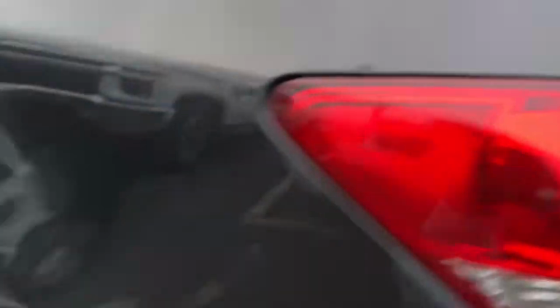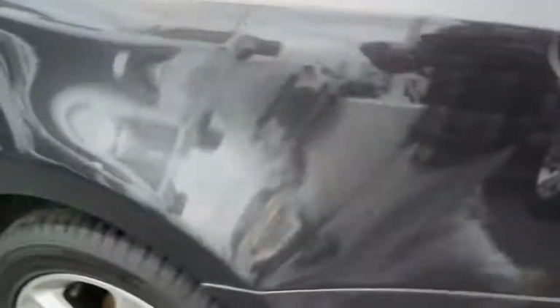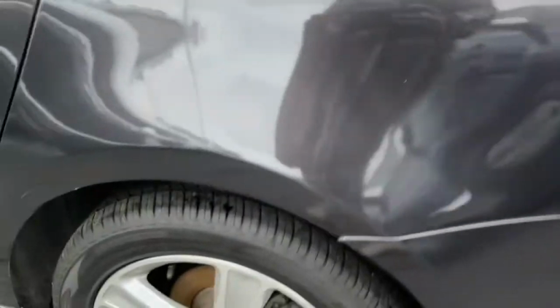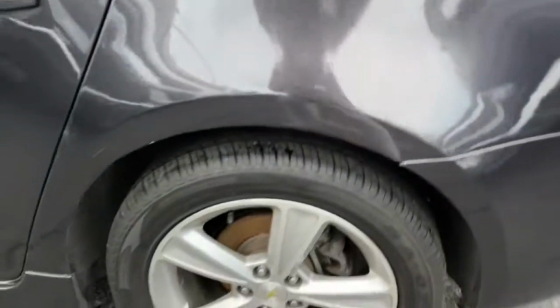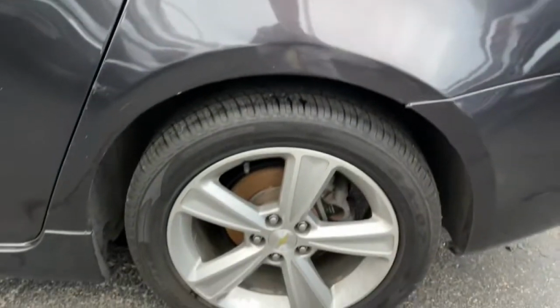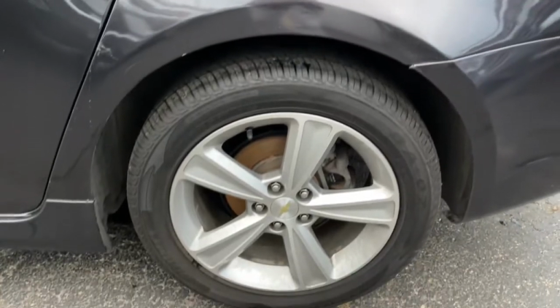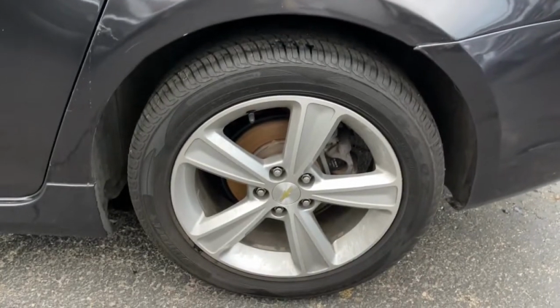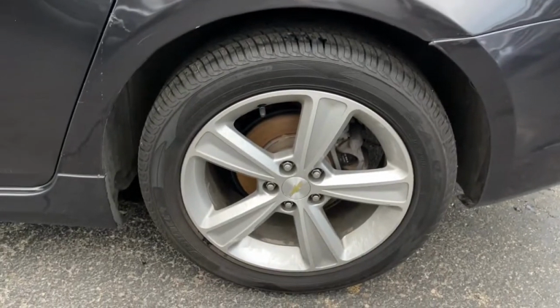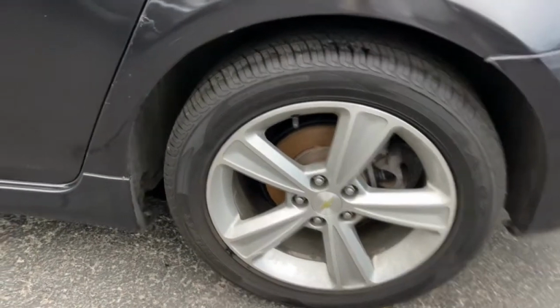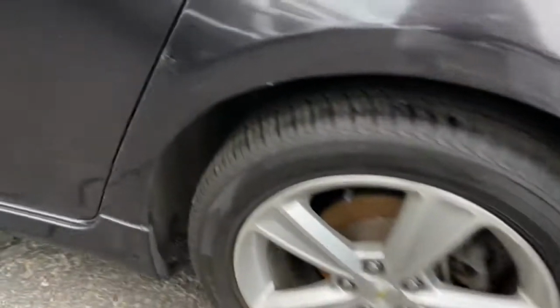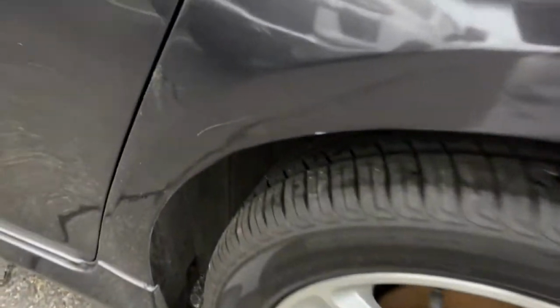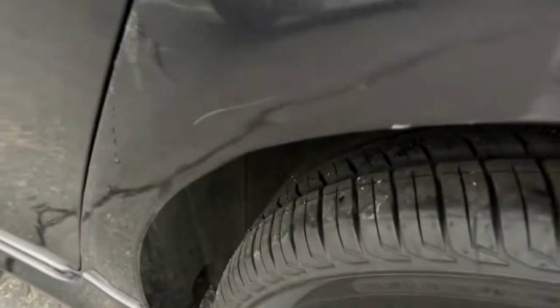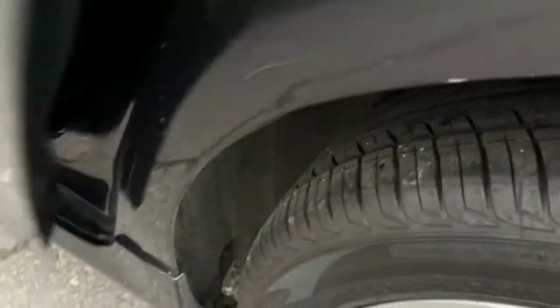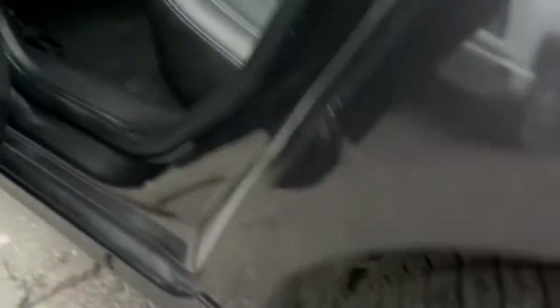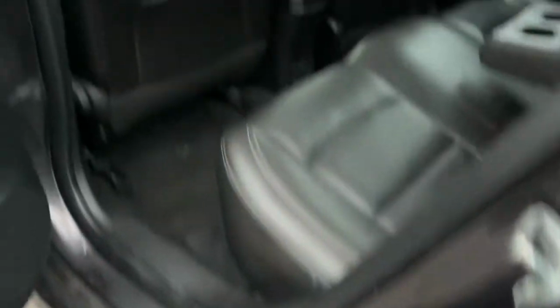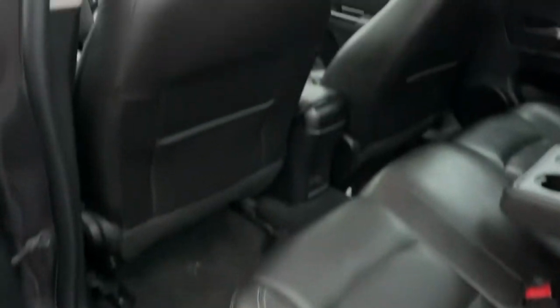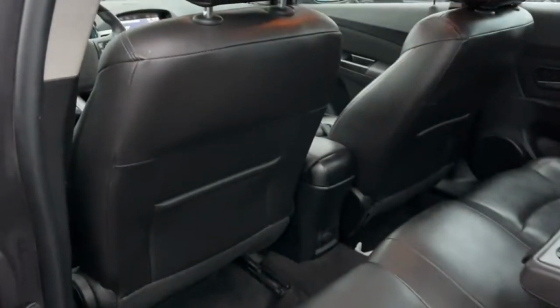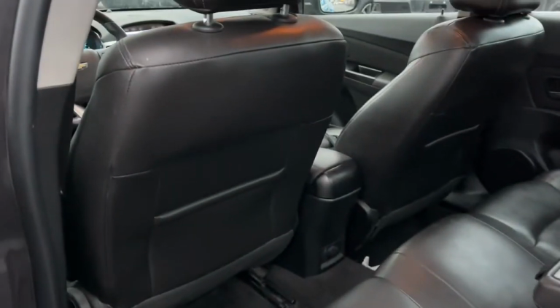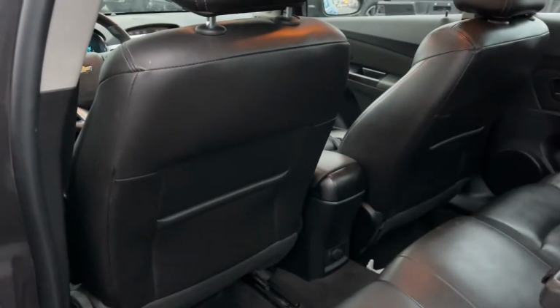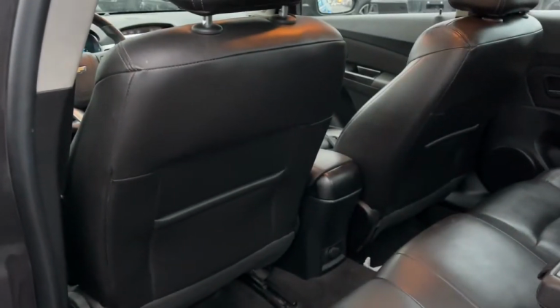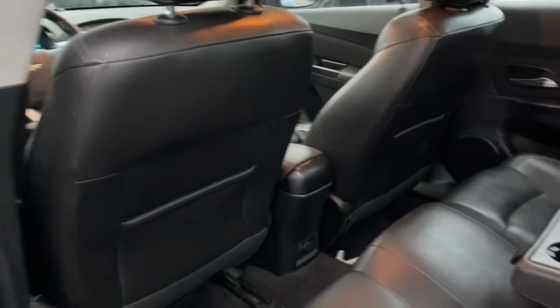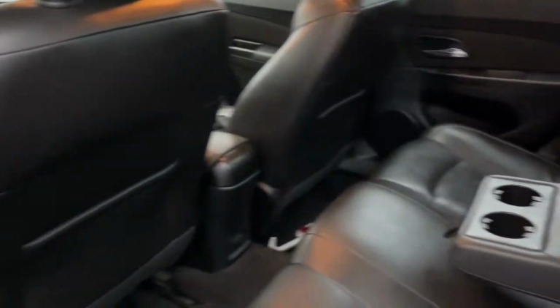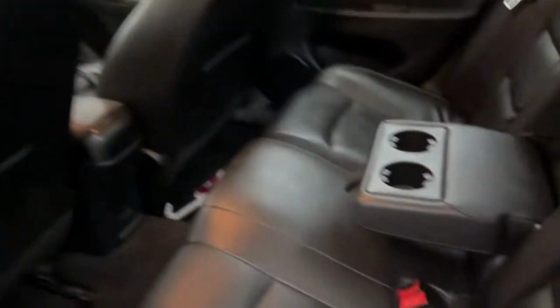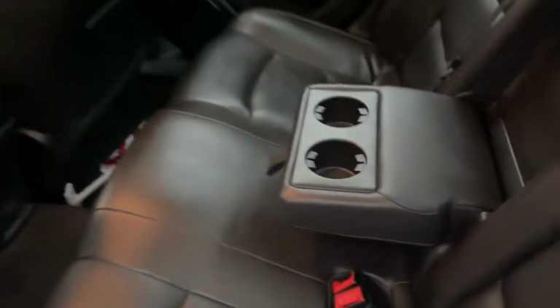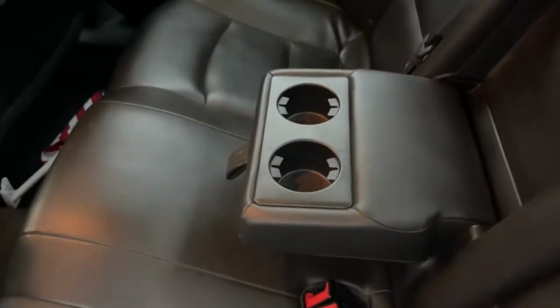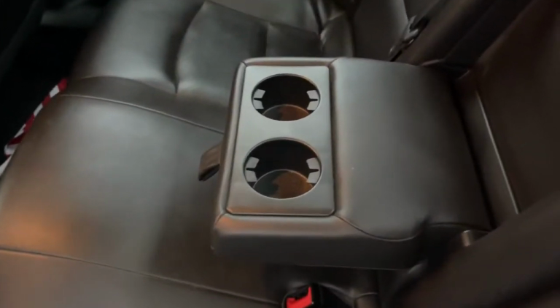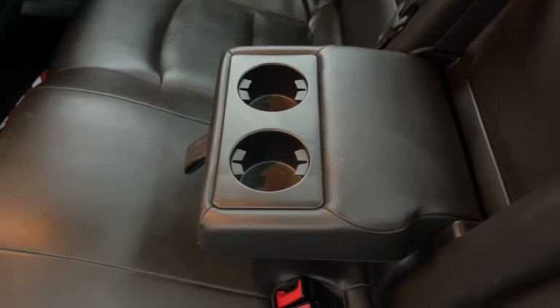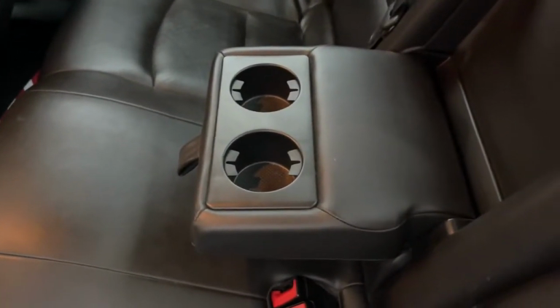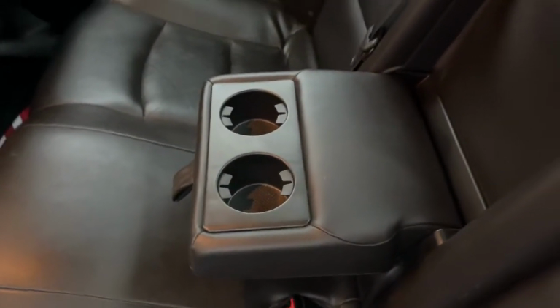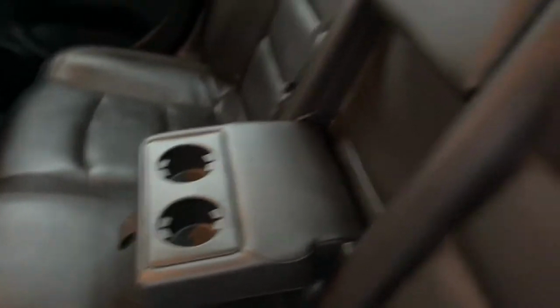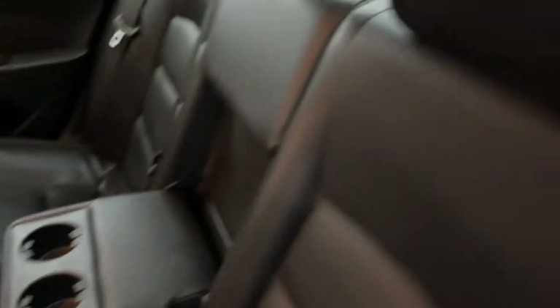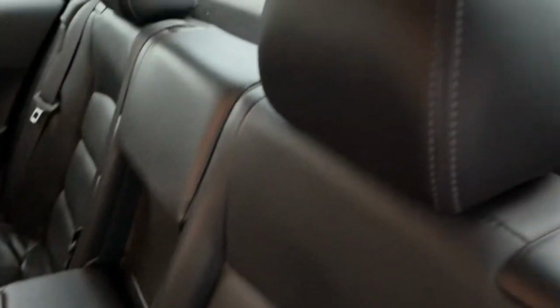These are just some of the great options this vehicle comes with: keyless entry, sunroof/moonroof, heated driver seat, fog lamps, and electronic stability control.